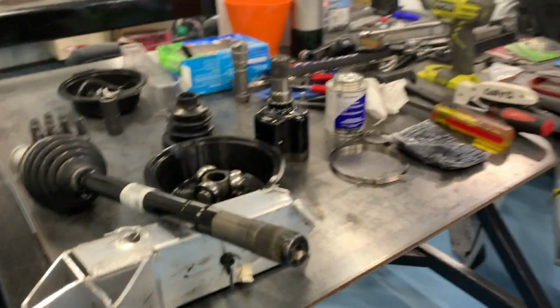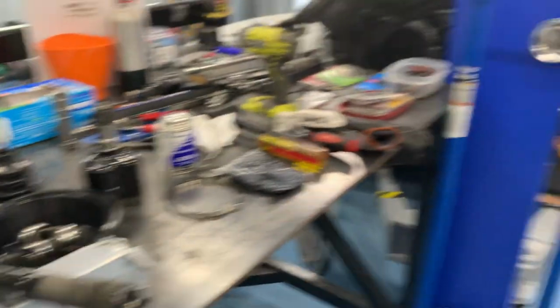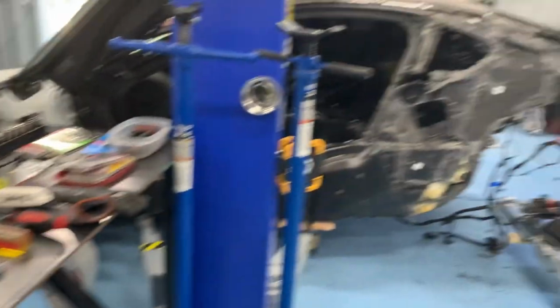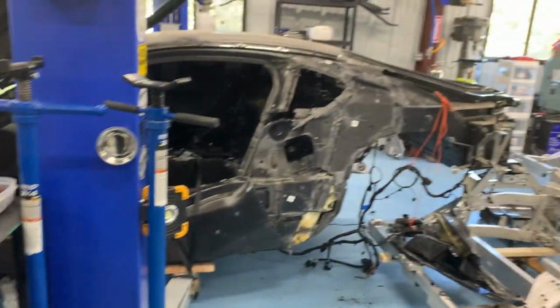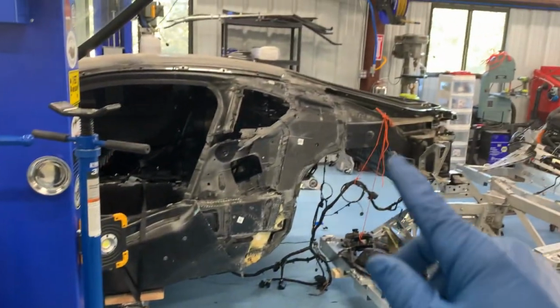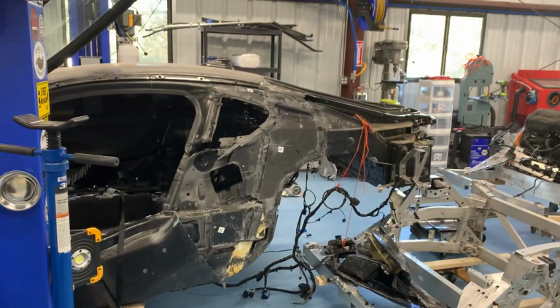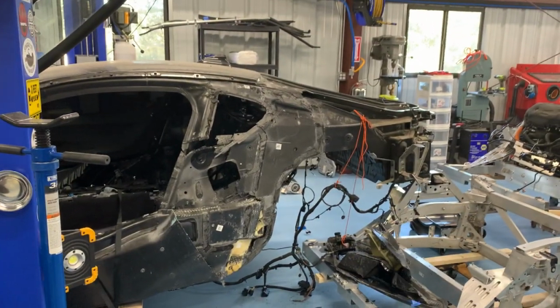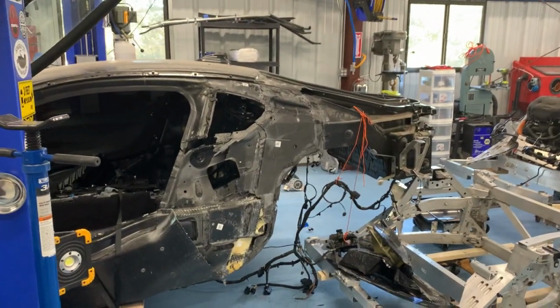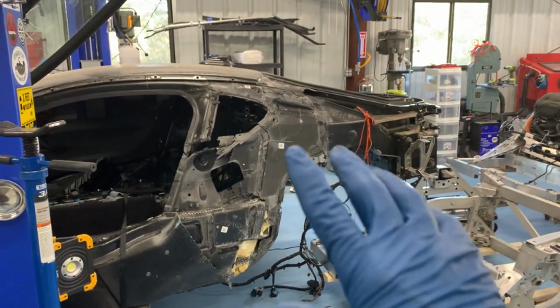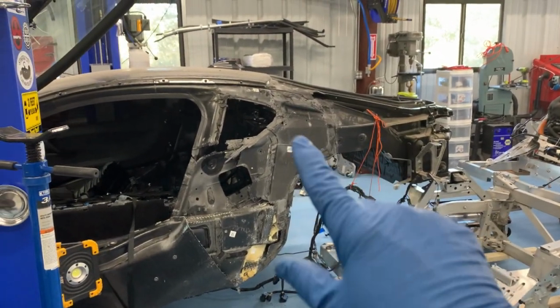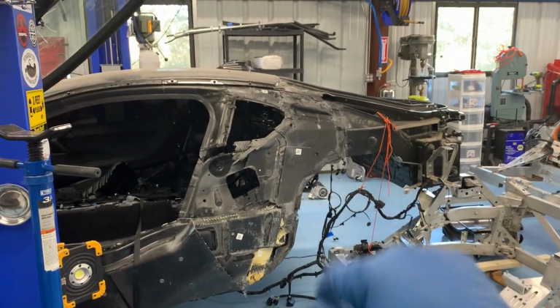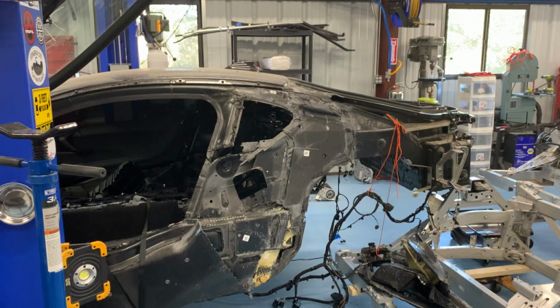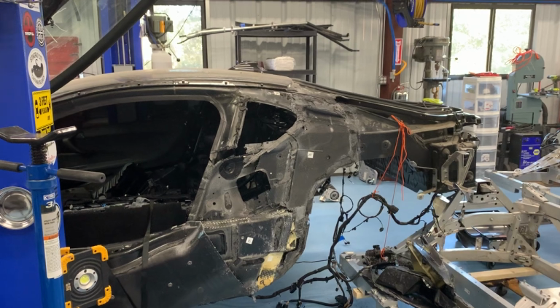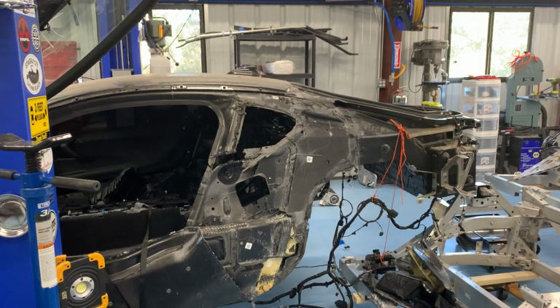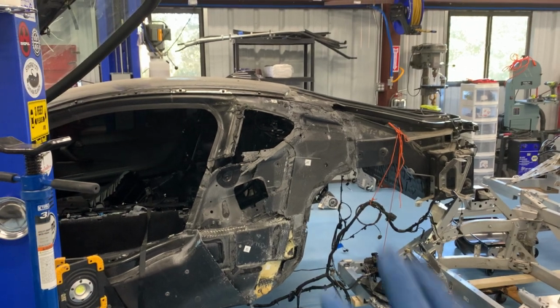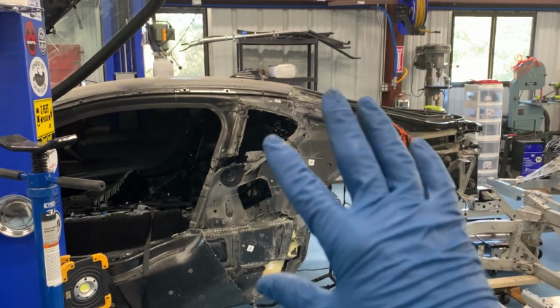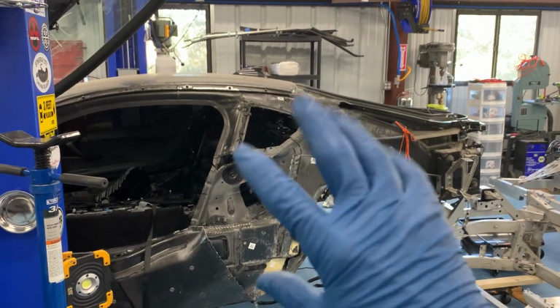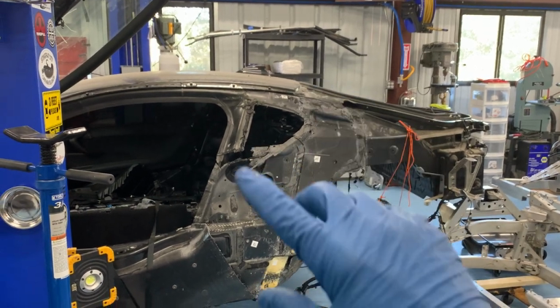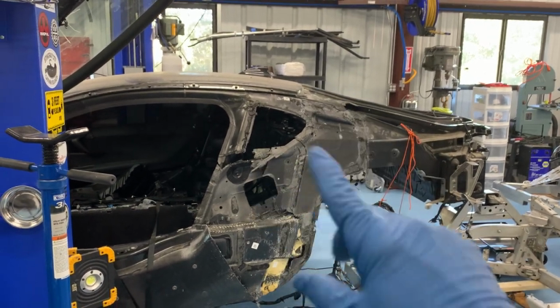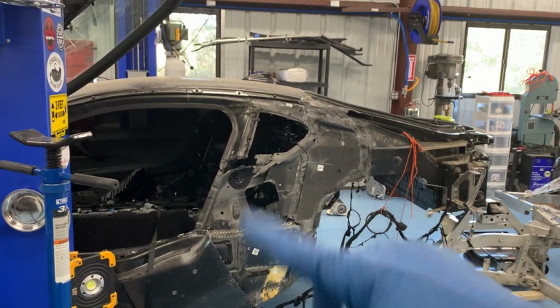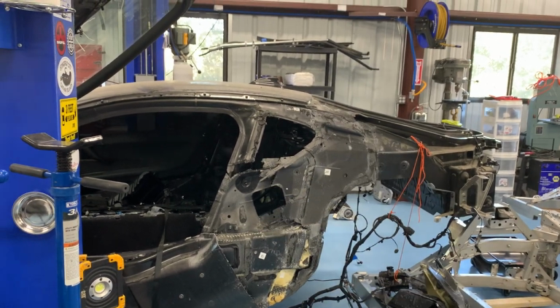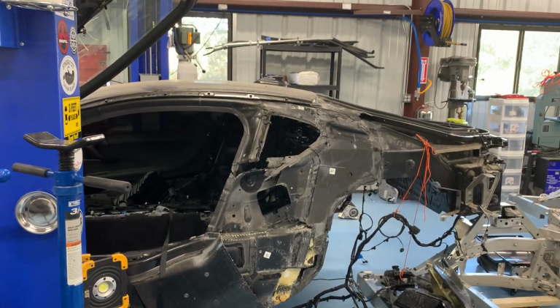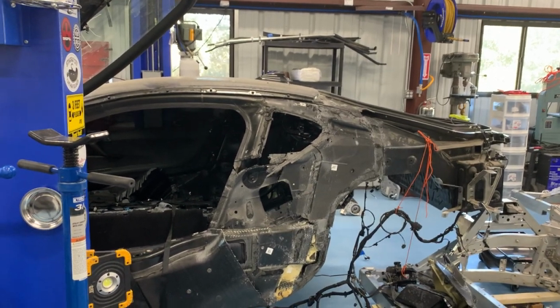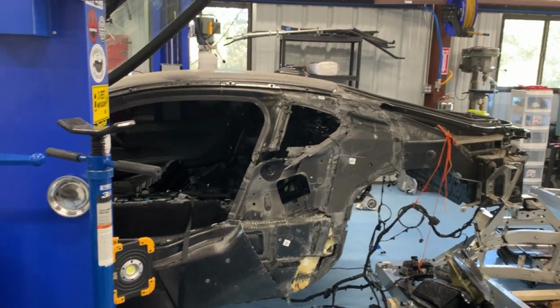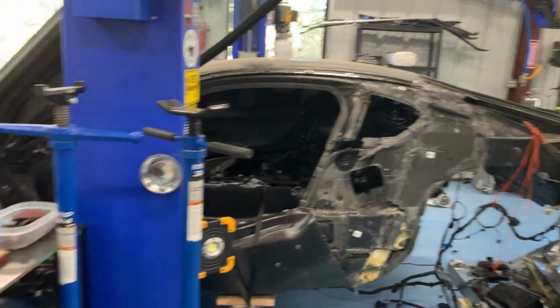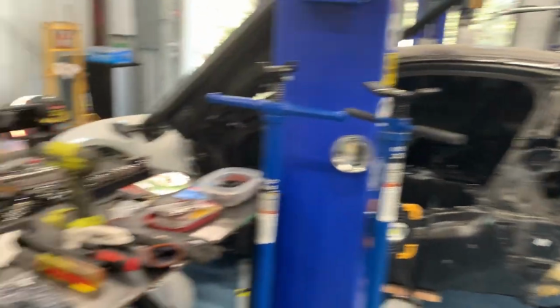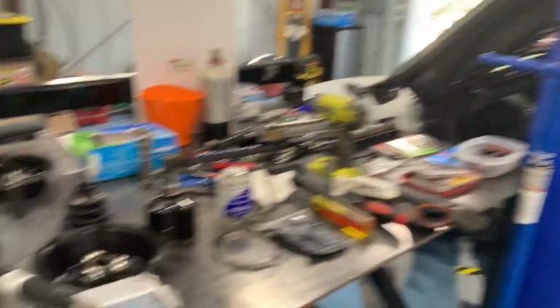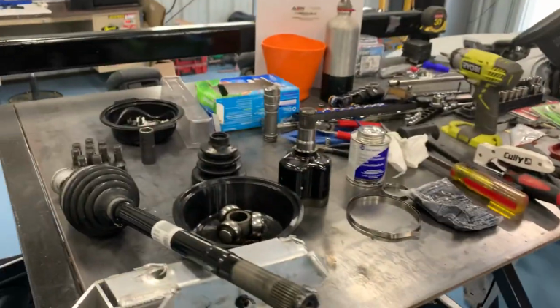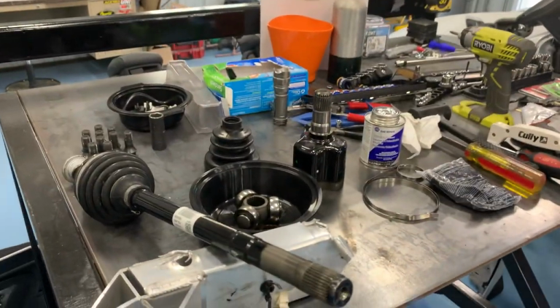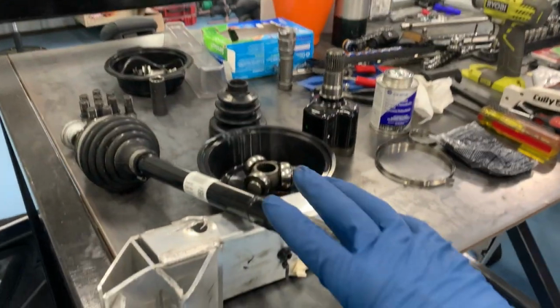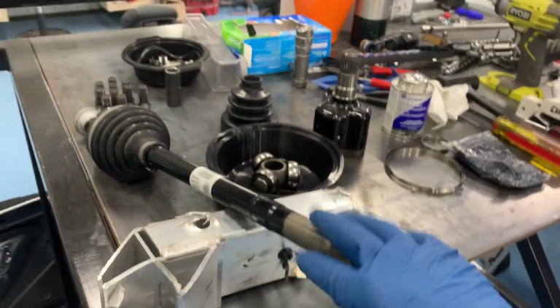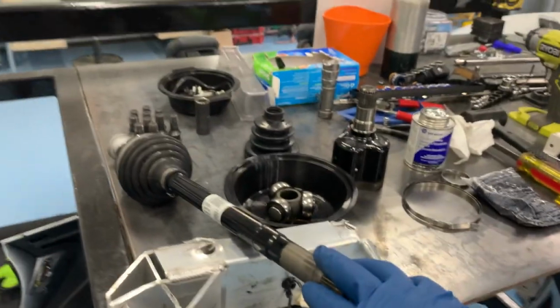Keith here with an update on the BMW i8 project. I'm waiting for the tub to come in from Pacific Motors, so I'll still work on taking the carbon fiber apart, but it's going to sit for a little bit. In the meantime, what I've been working on is the CV axles.